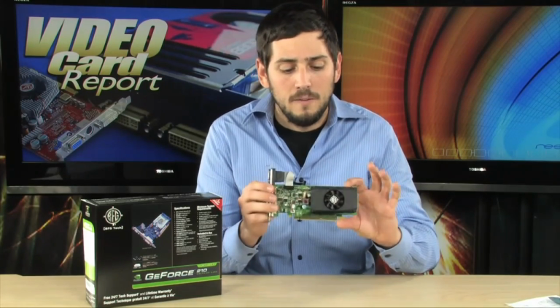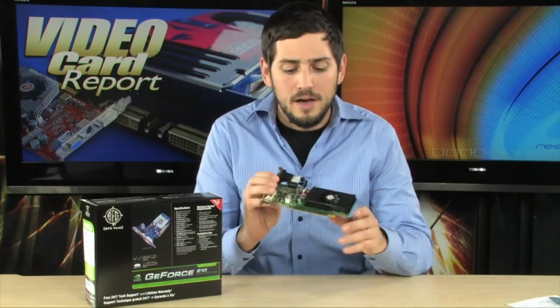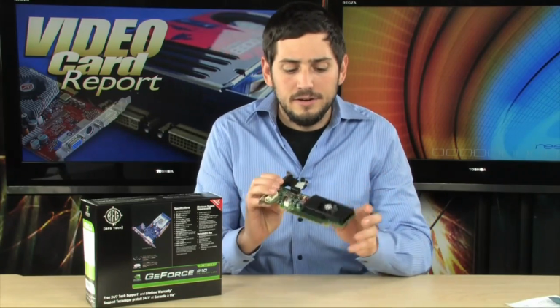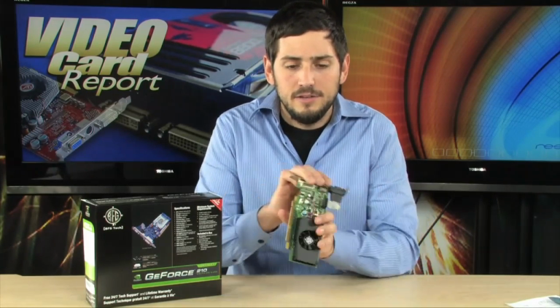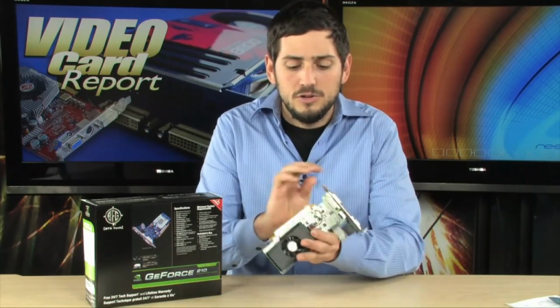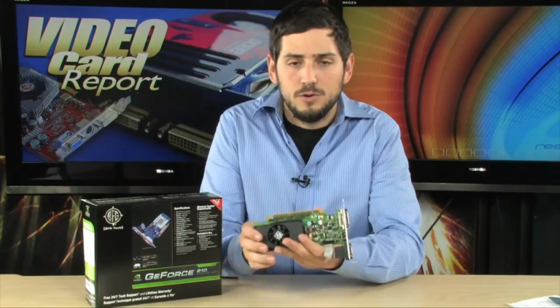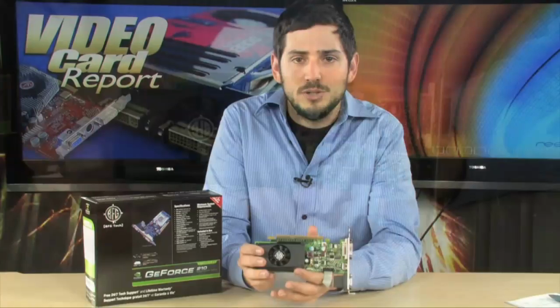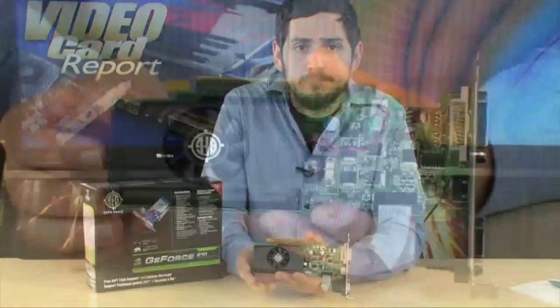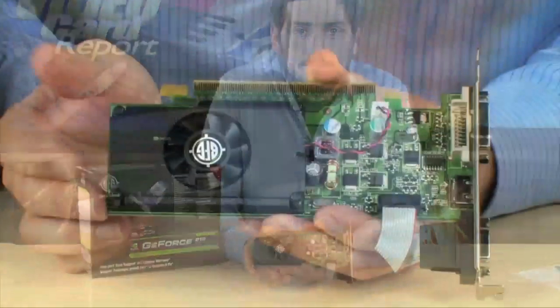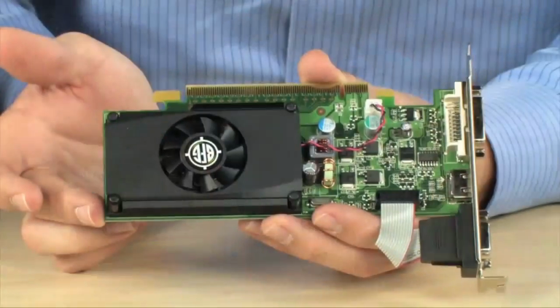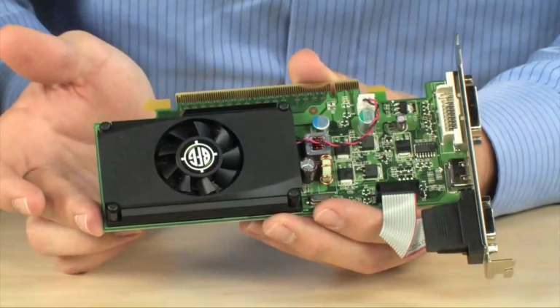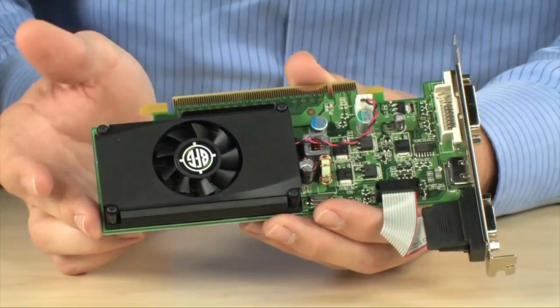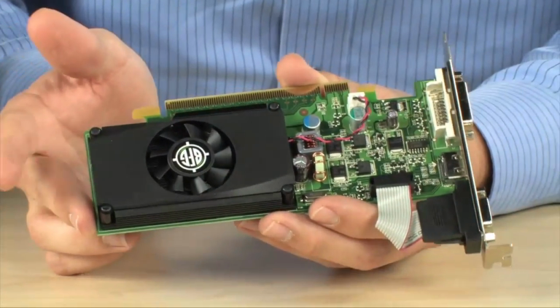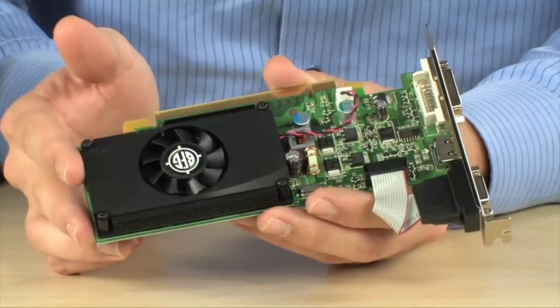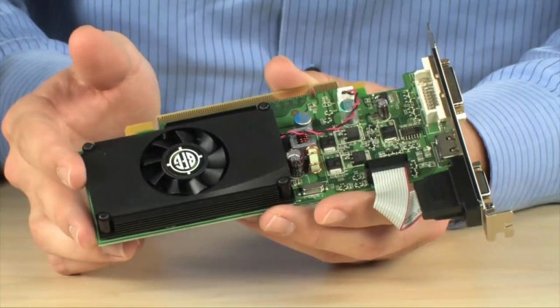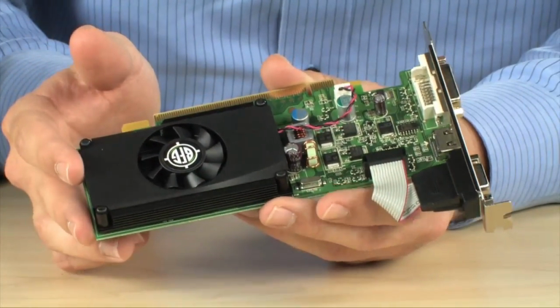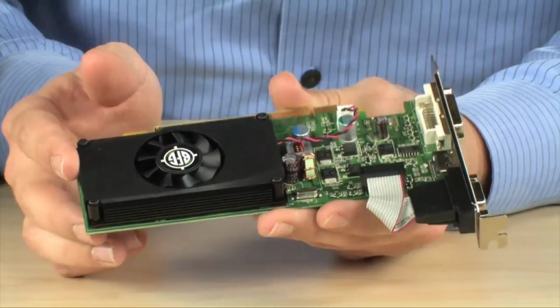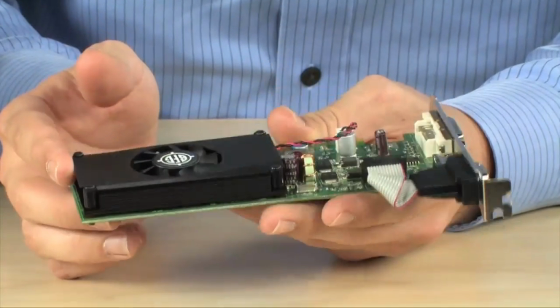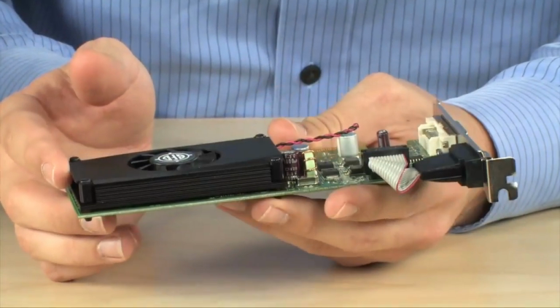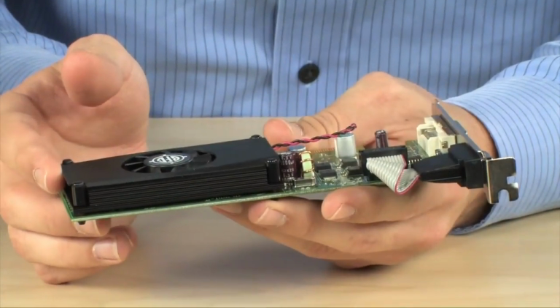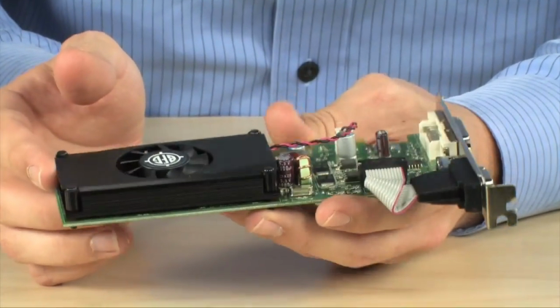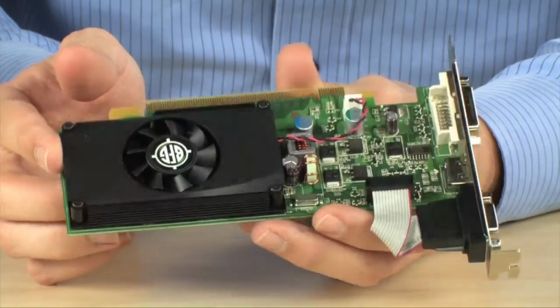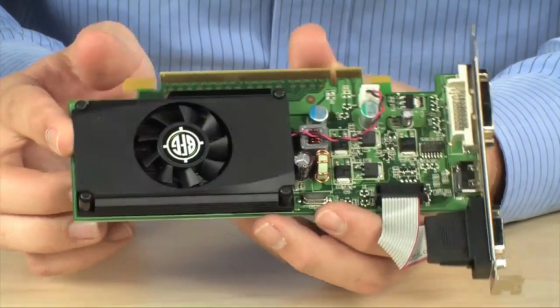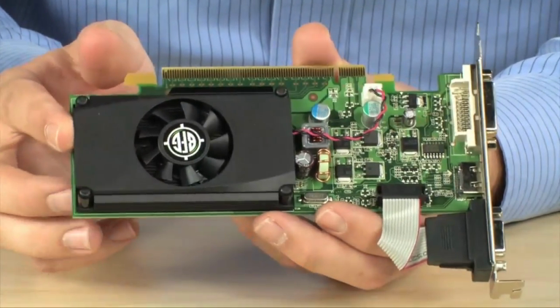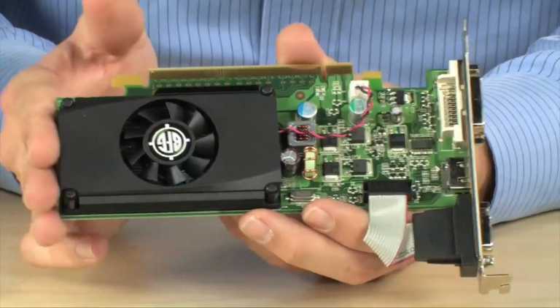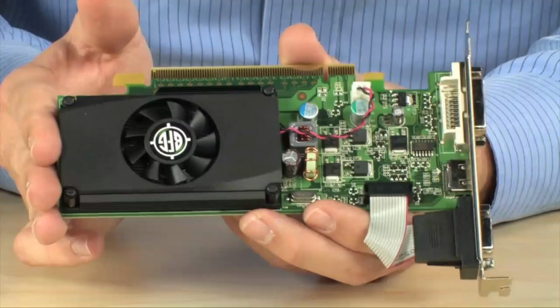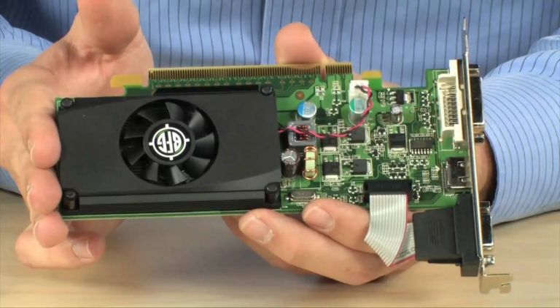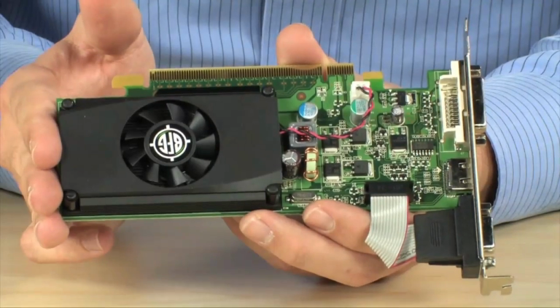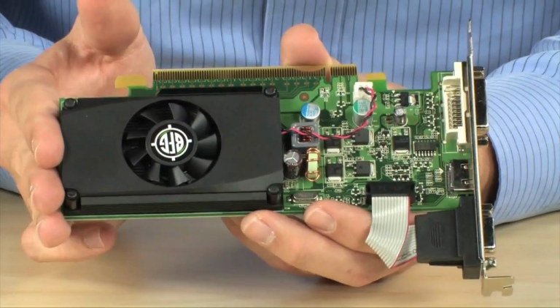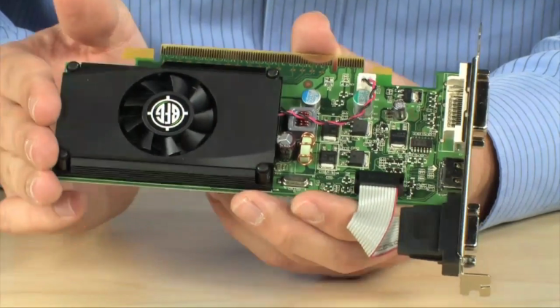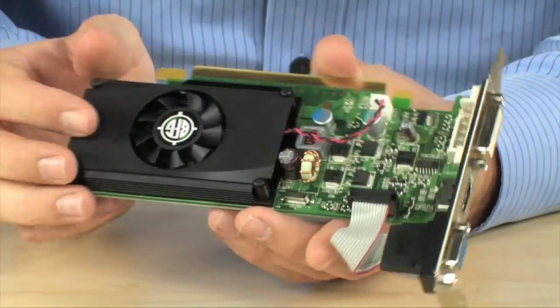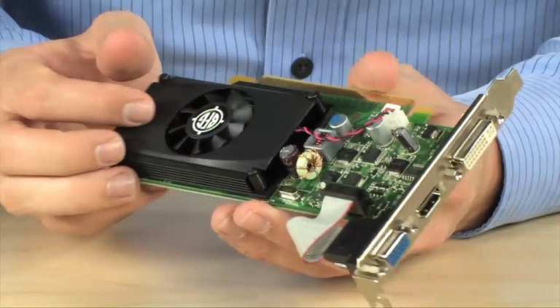Here it is — the GeForce 210, this one by BFG. What's cool about this card is that it fits low-profile computers. It's kind of hard to find low-profile video cards, but this is one of them.